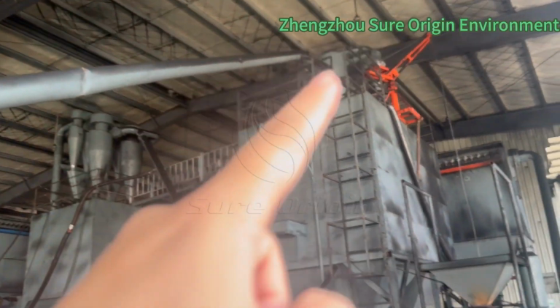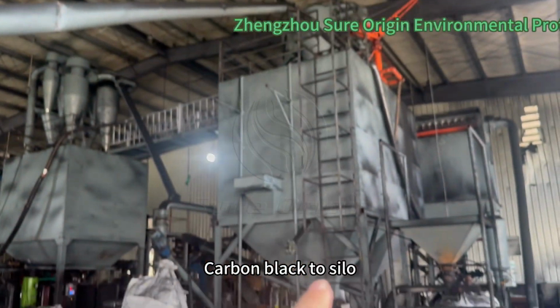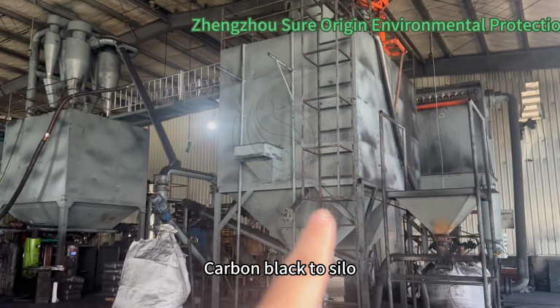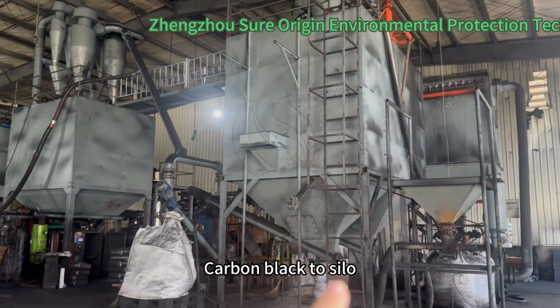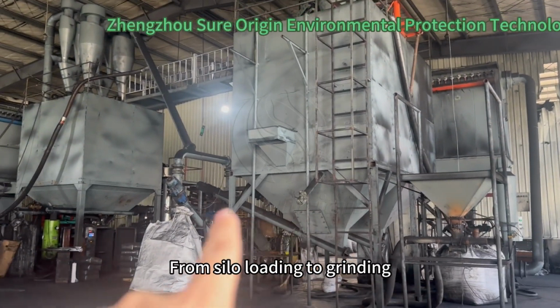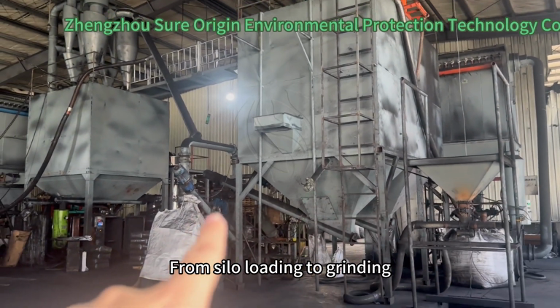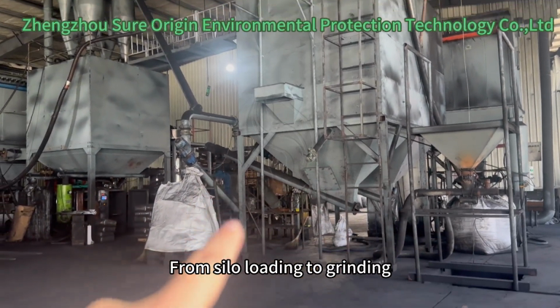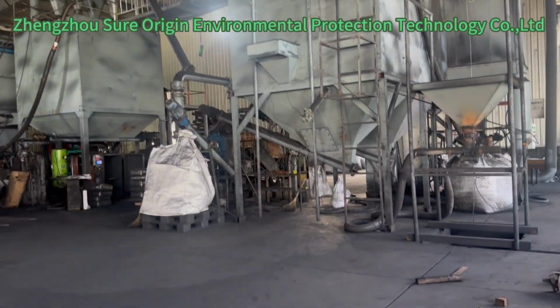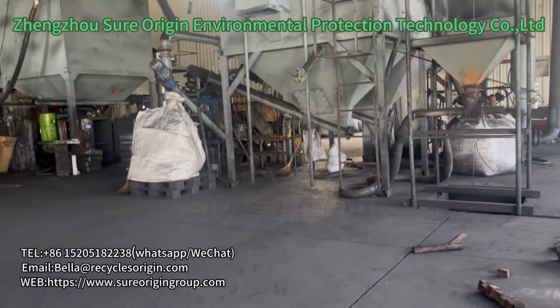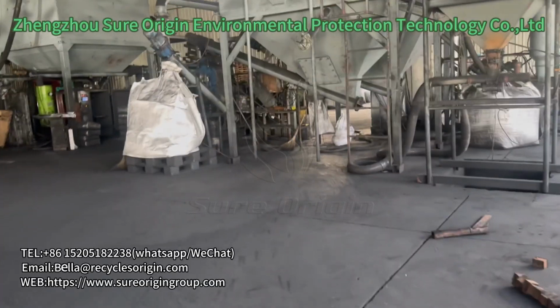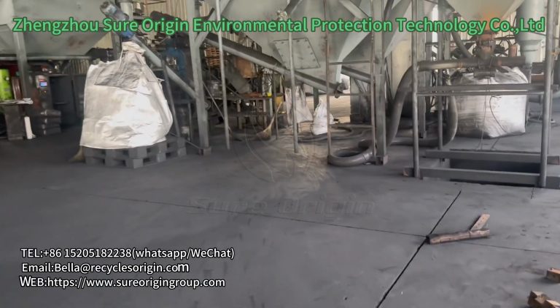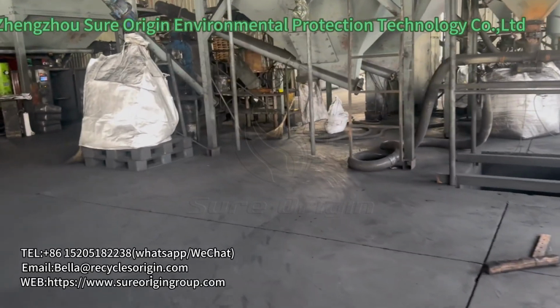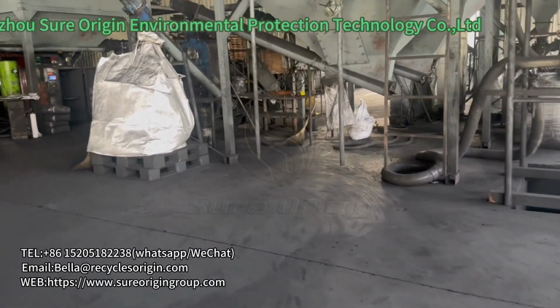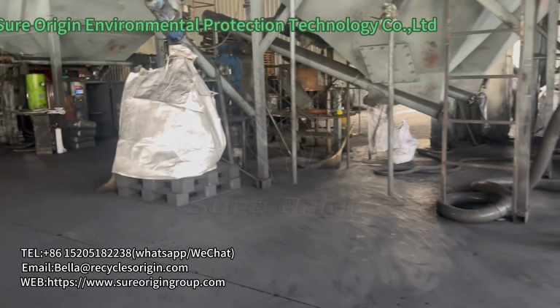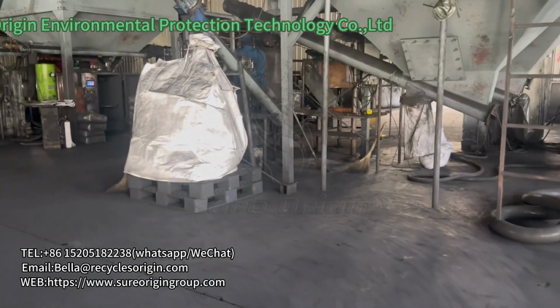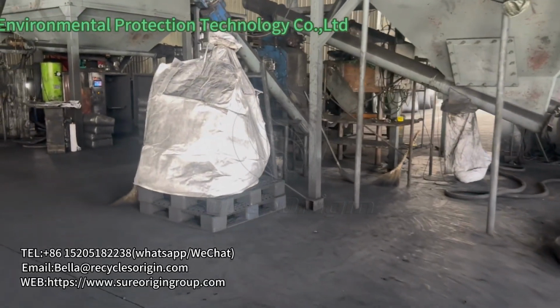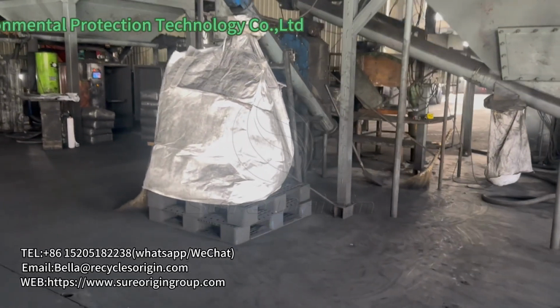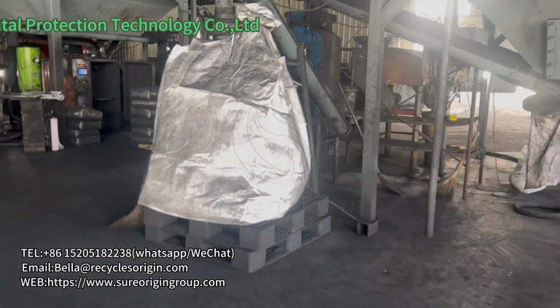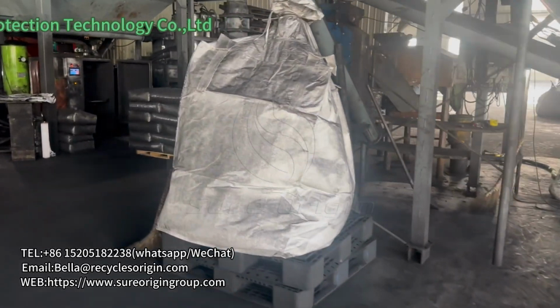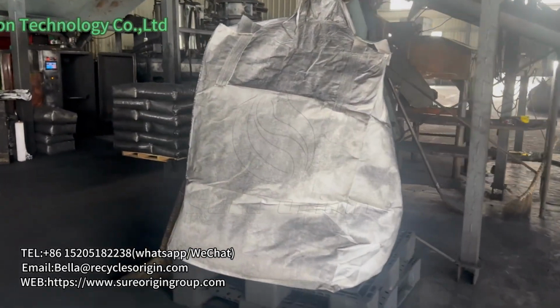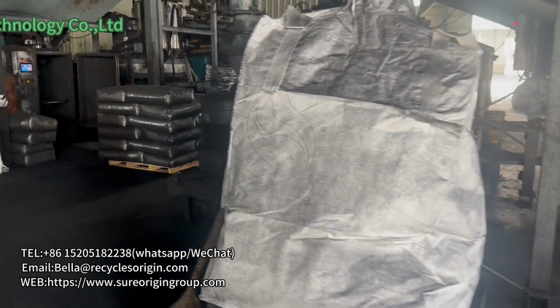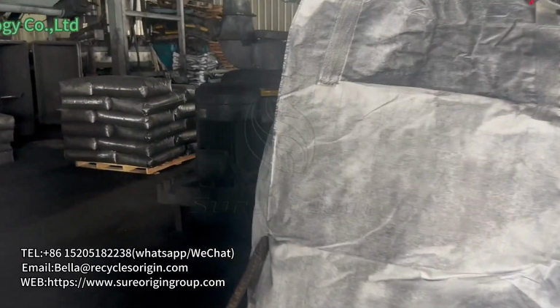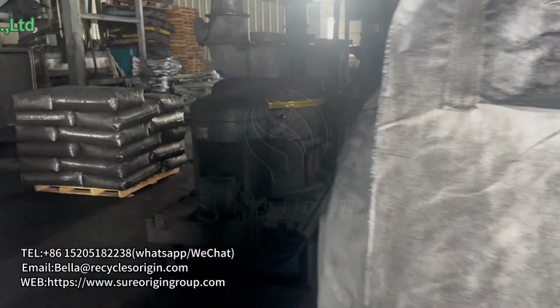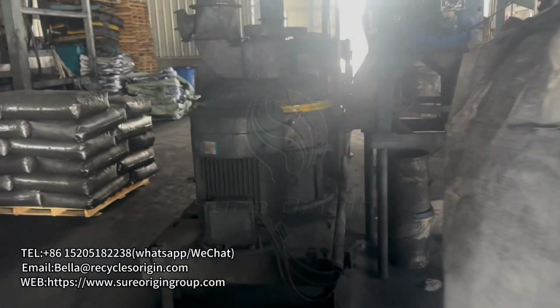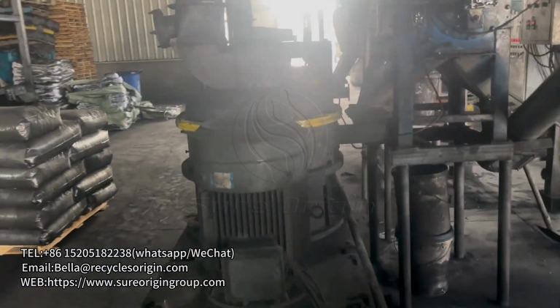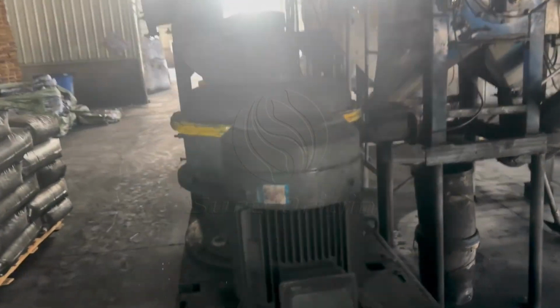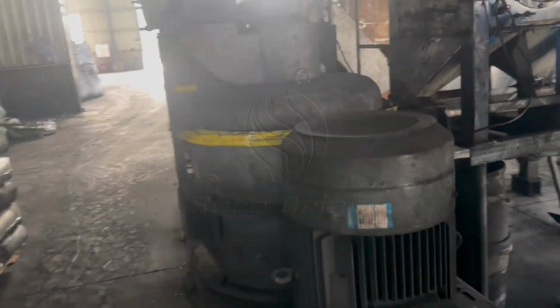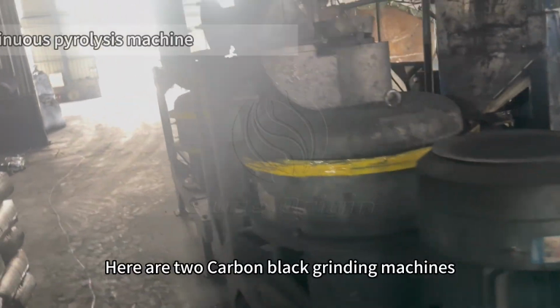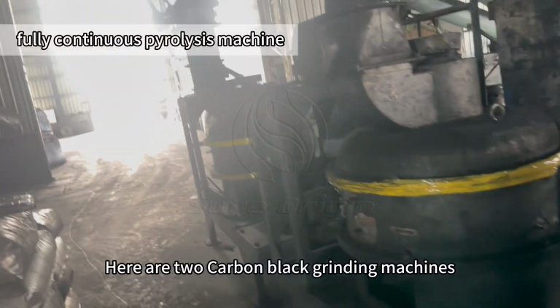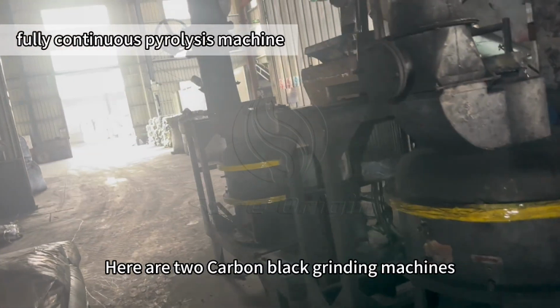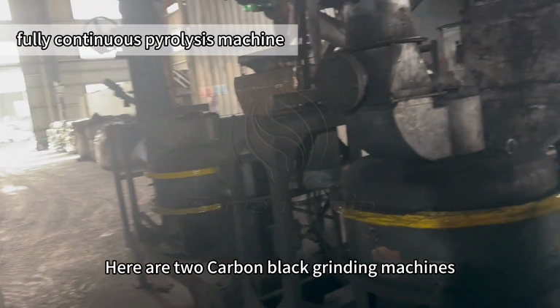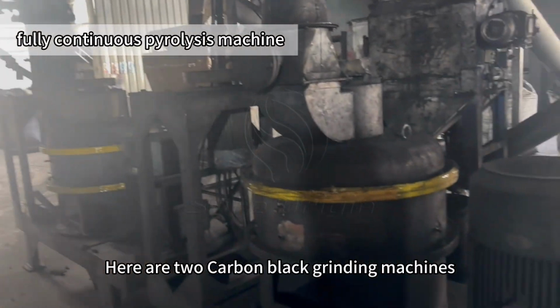Carbon black goes from the silo to loading, then to the grinding machines. Here are two carbon black grinding machines.